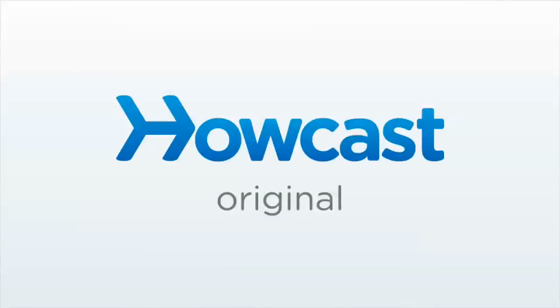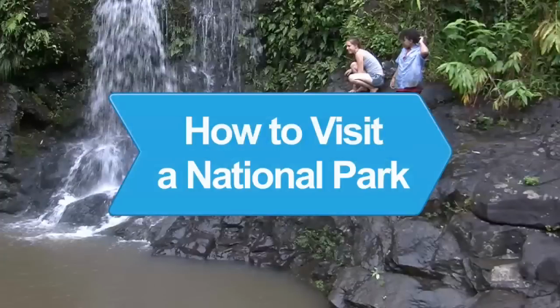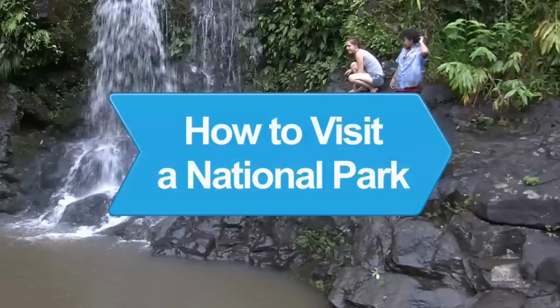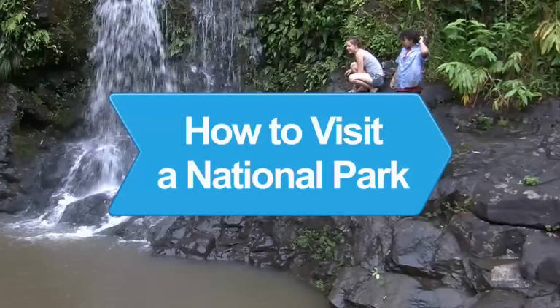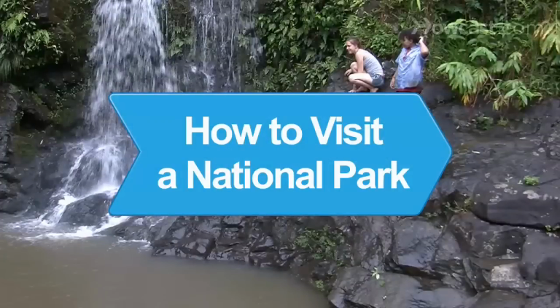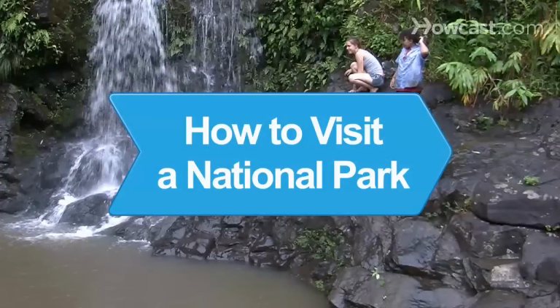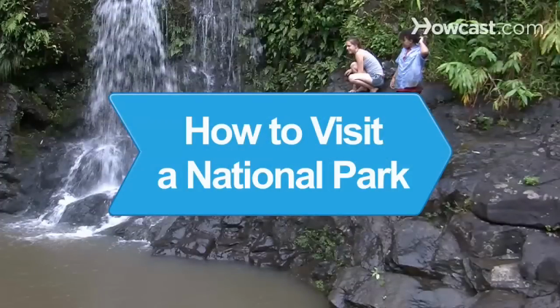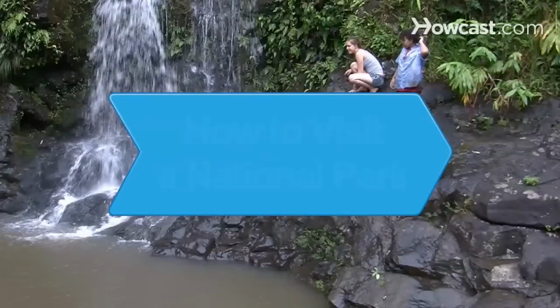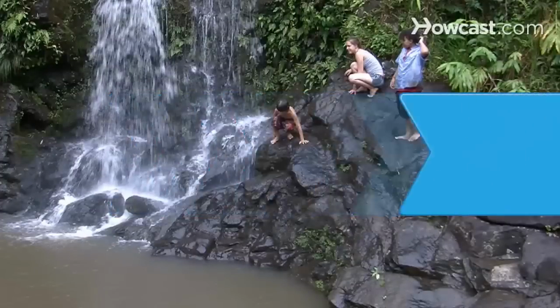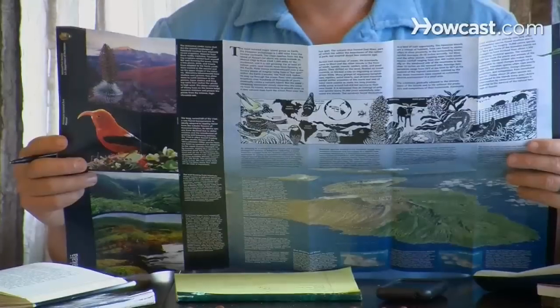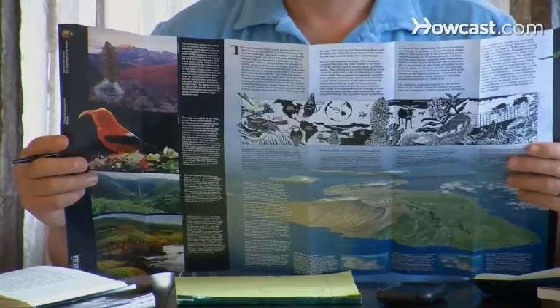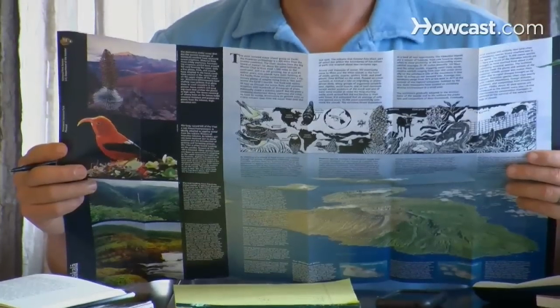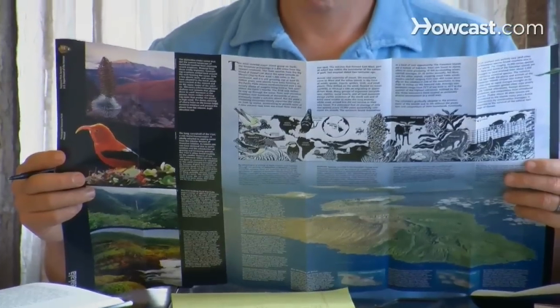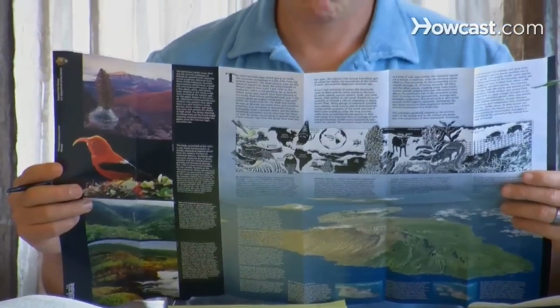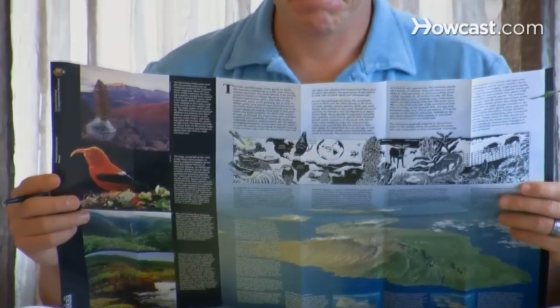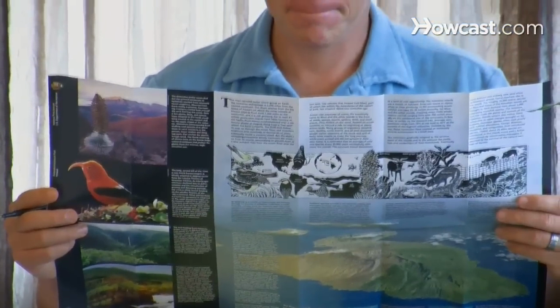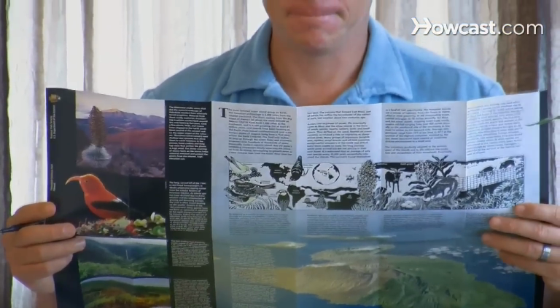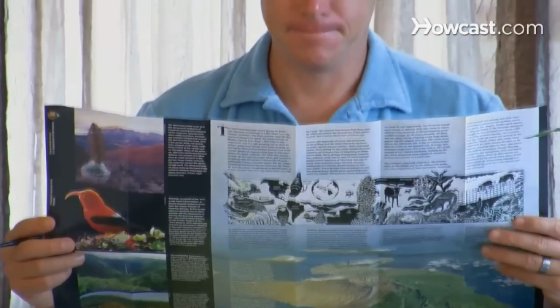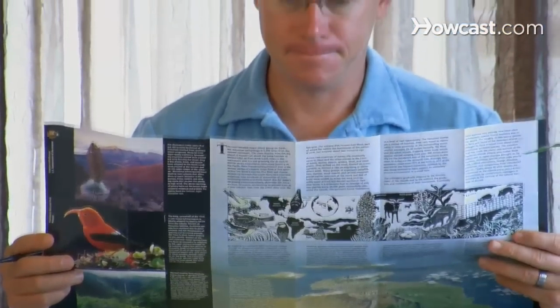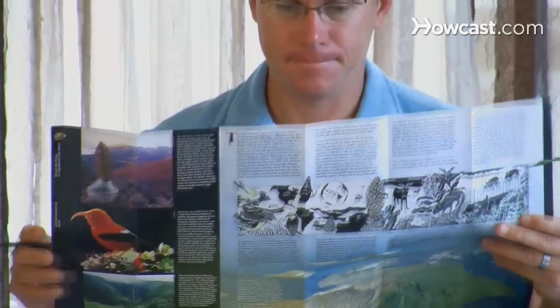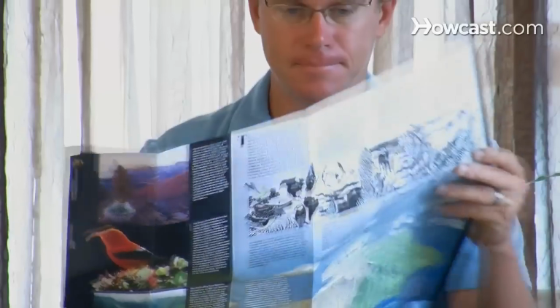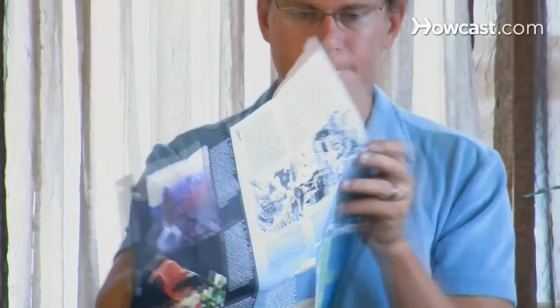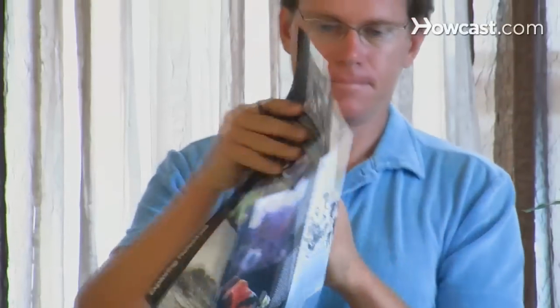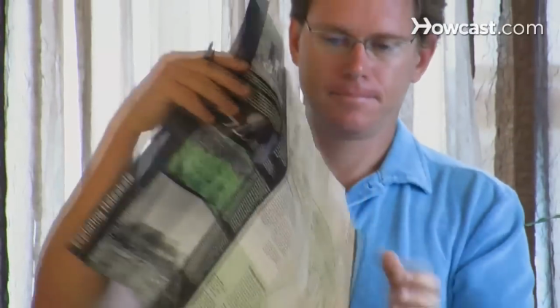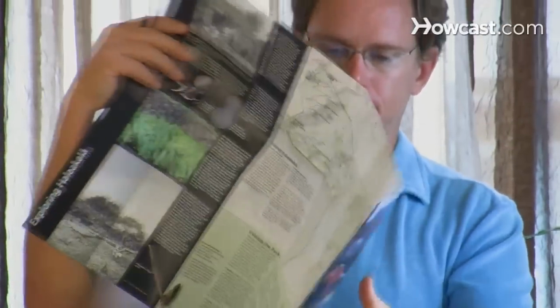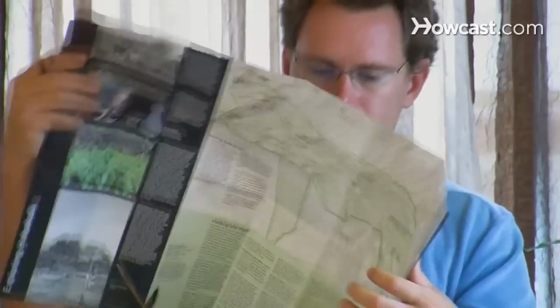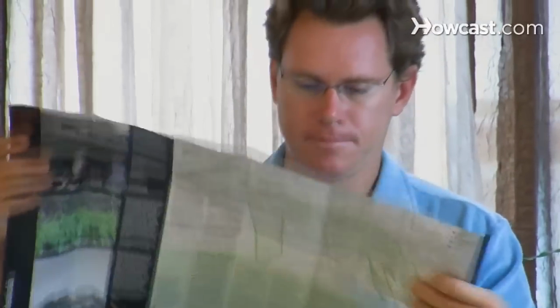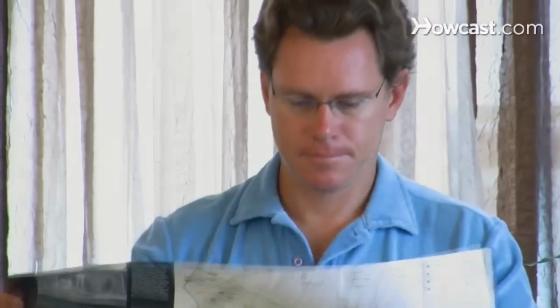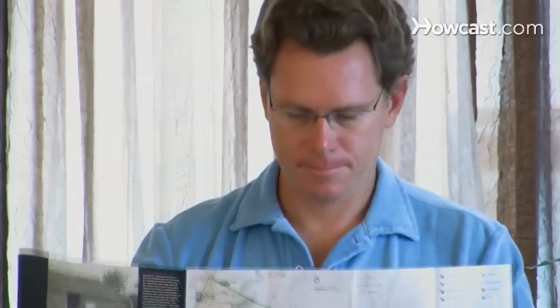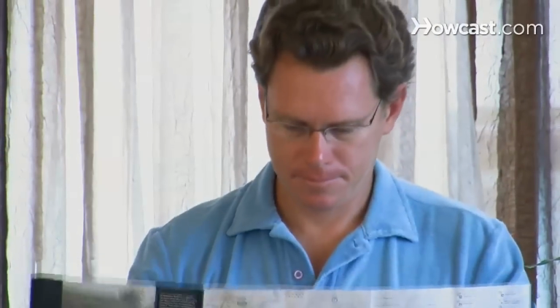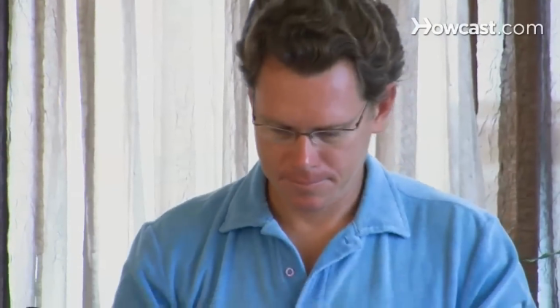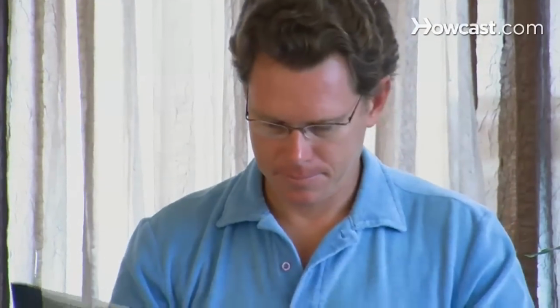How to Visit a National Park. Thoughtful planning of your trip to a national park will ensure you get the most from your vacation and enjoy North America's most wondrous natural treasures.